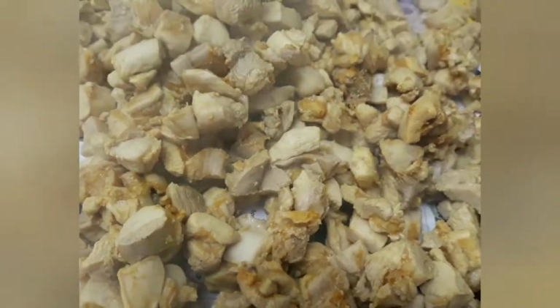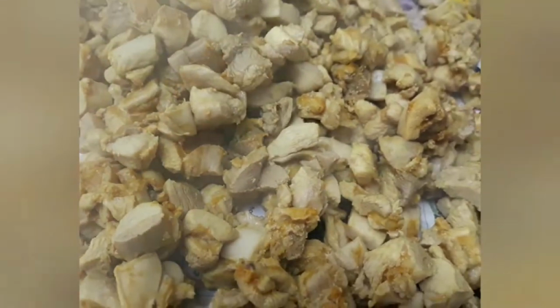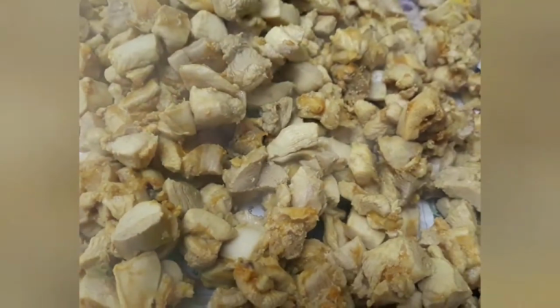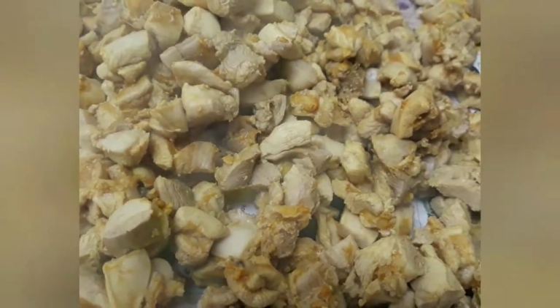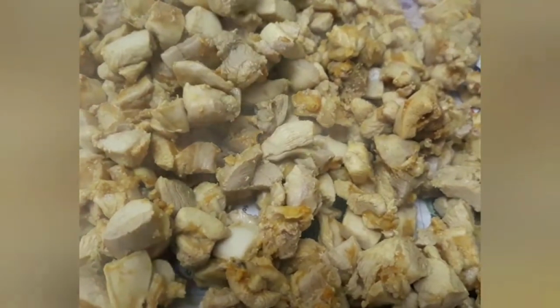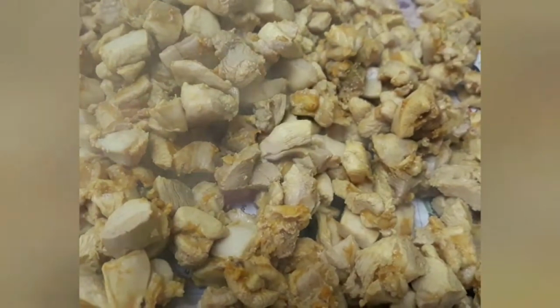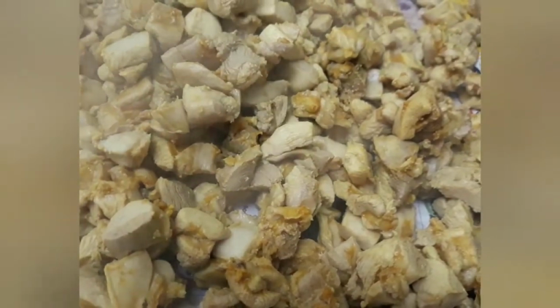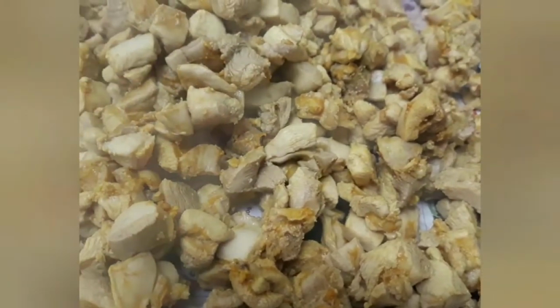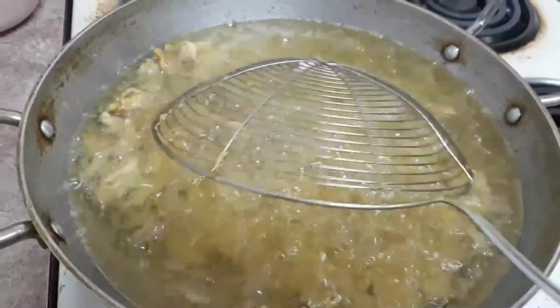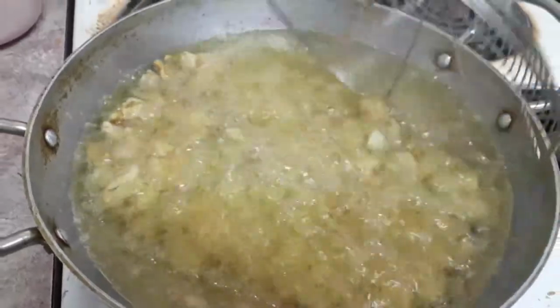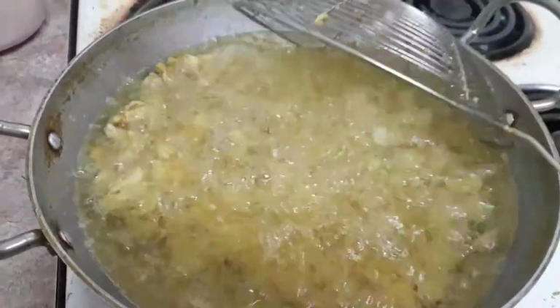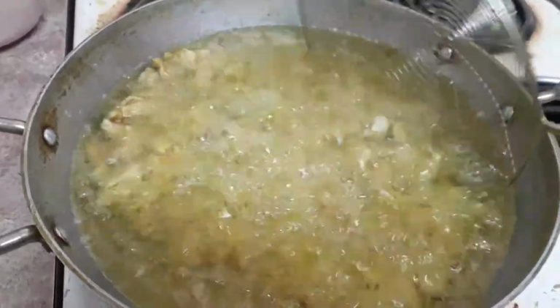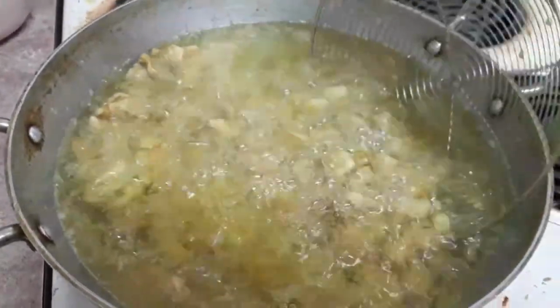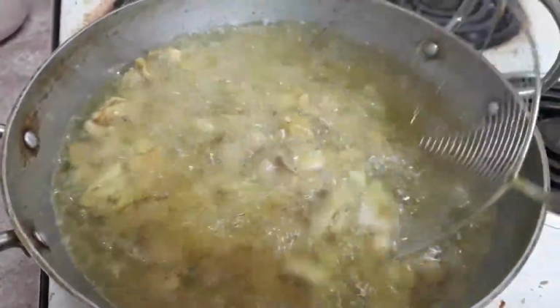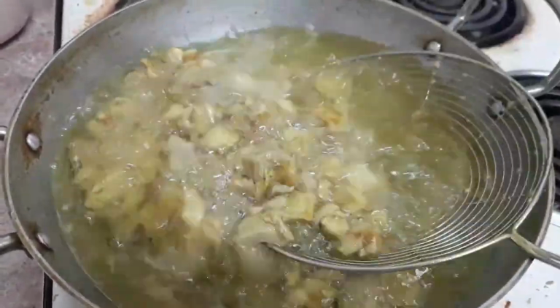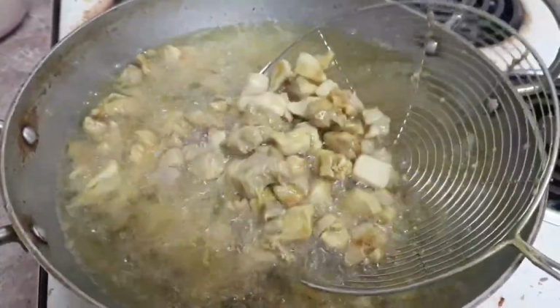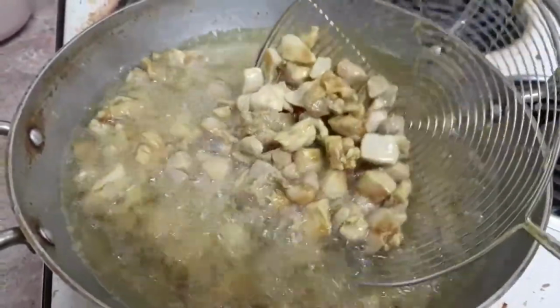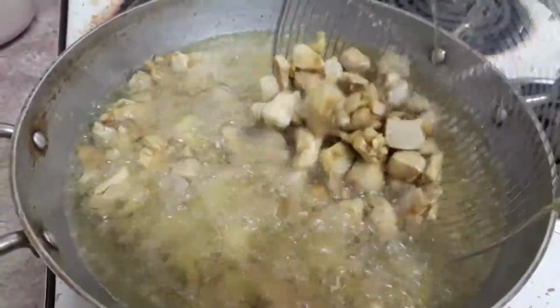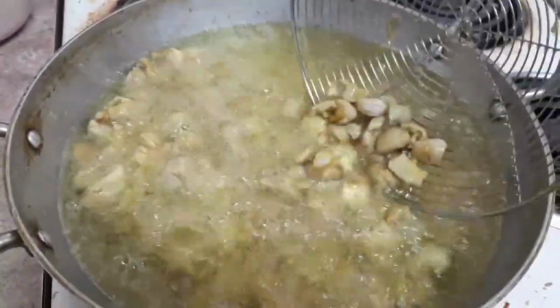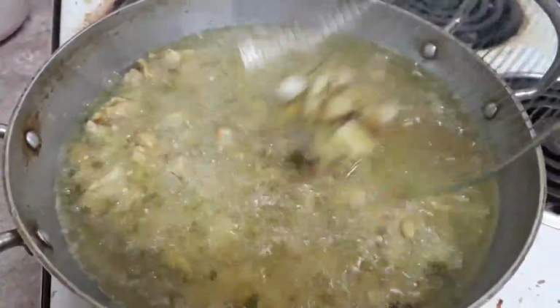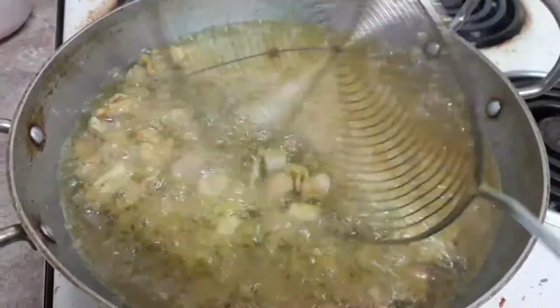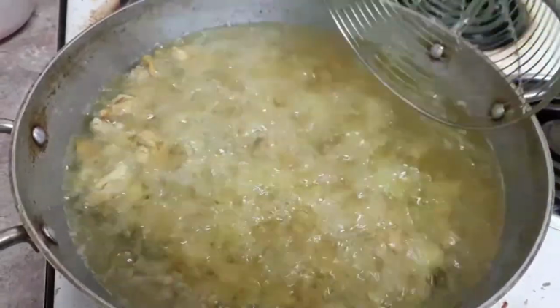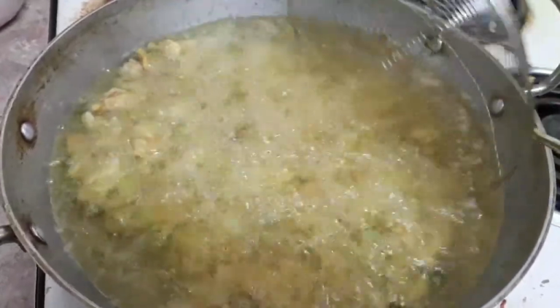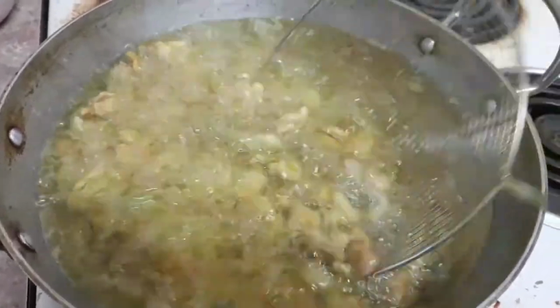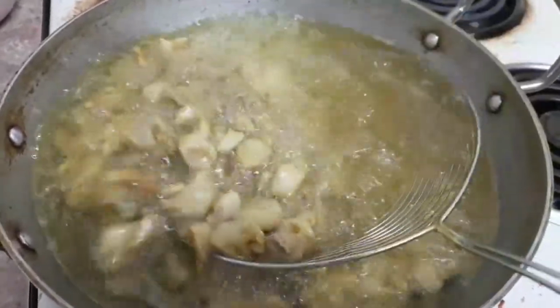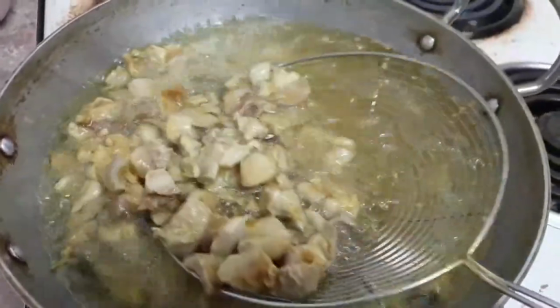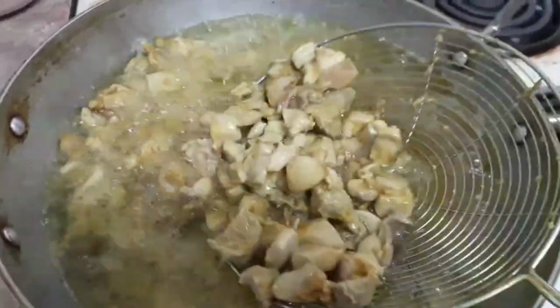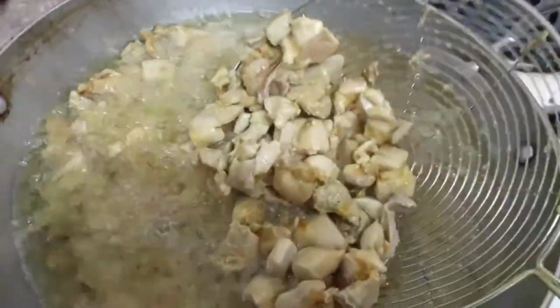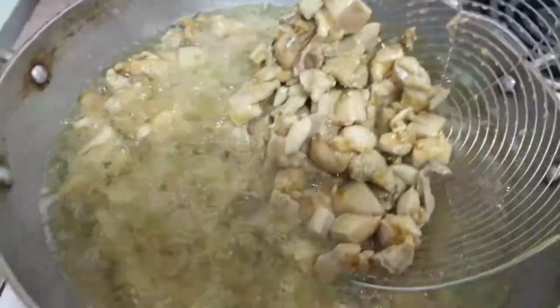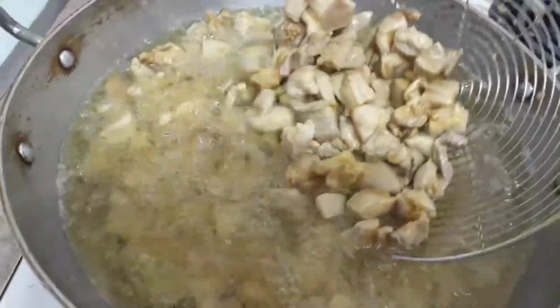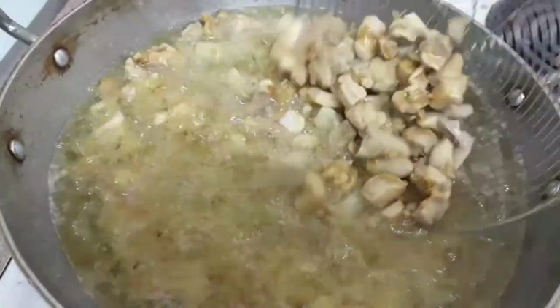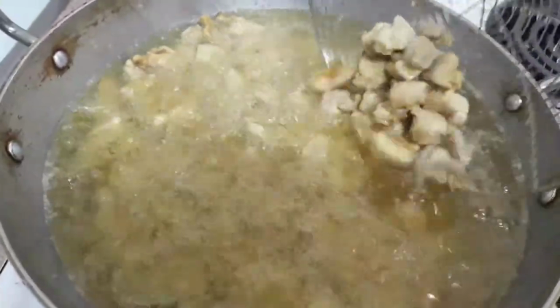Now the chicken pieces are very good. If the chicken is cooked, it will be done correctly.